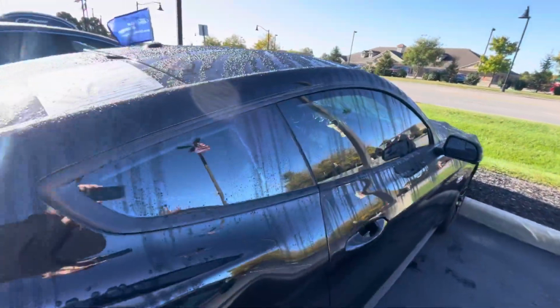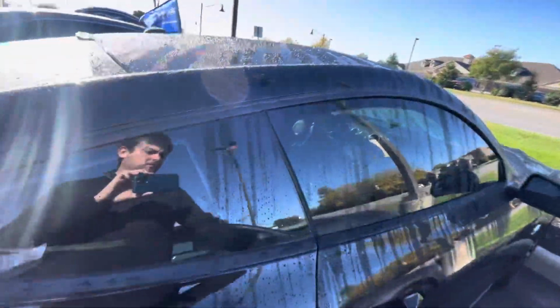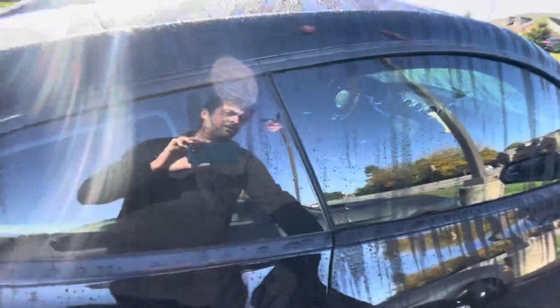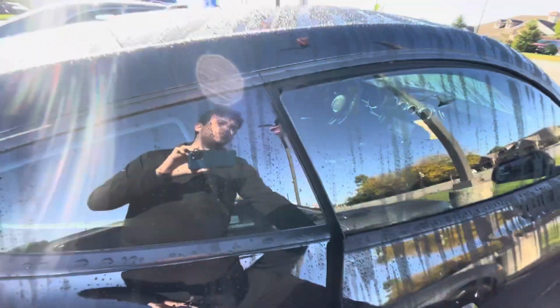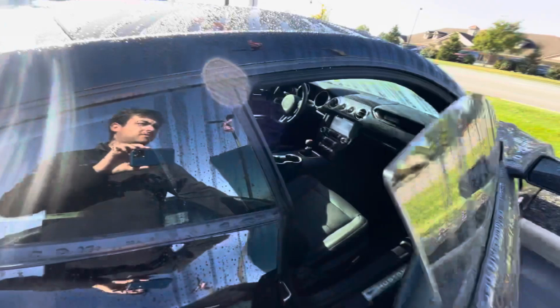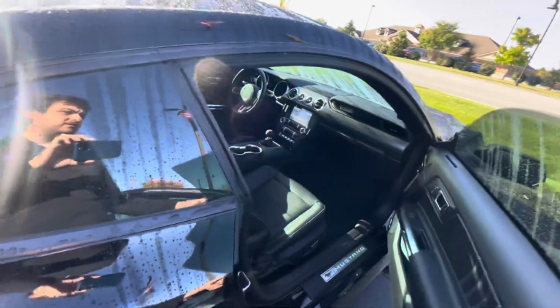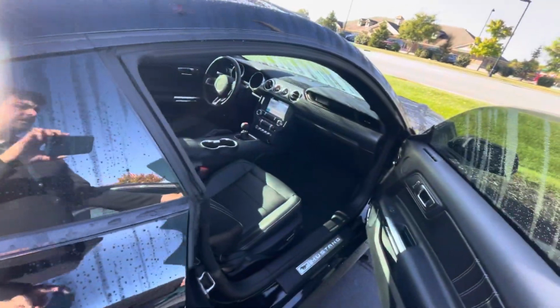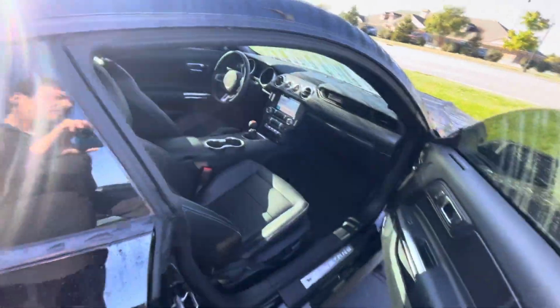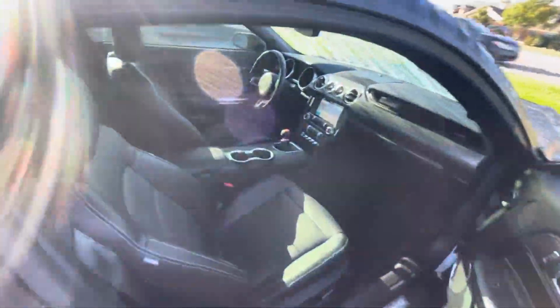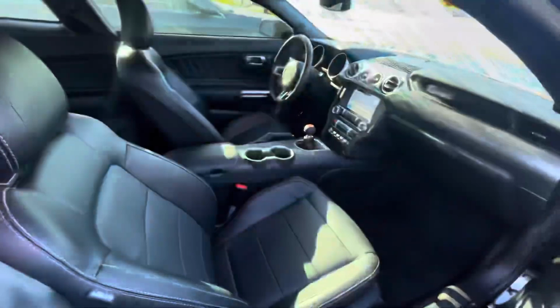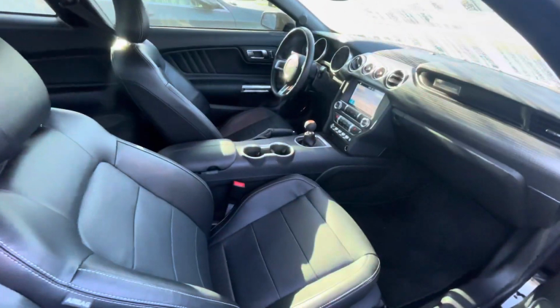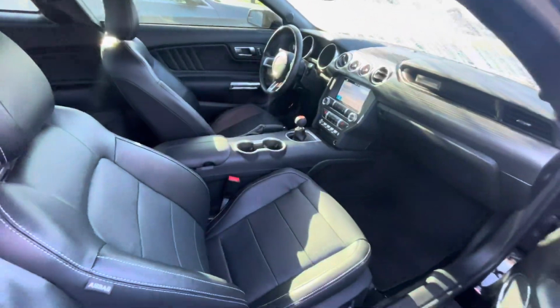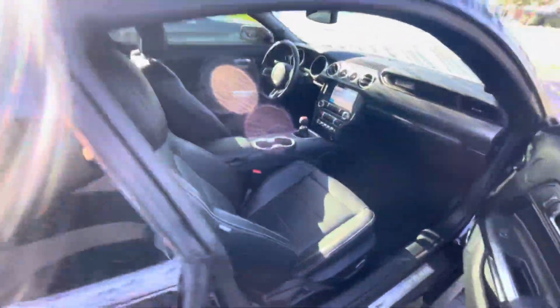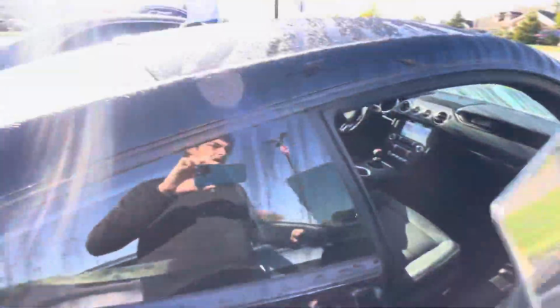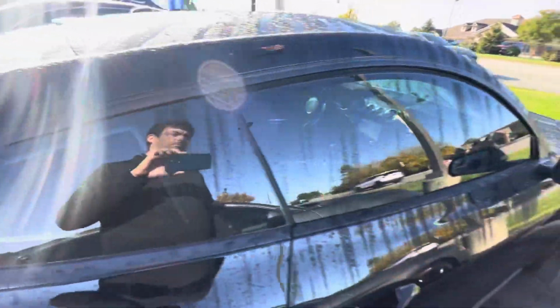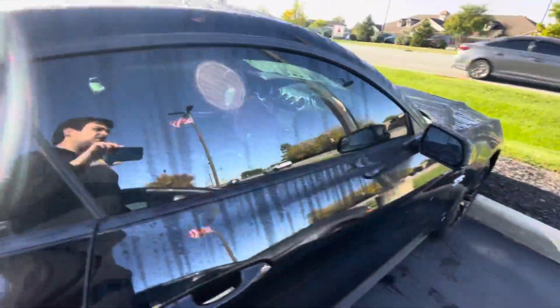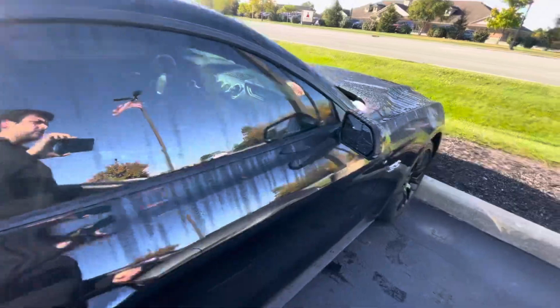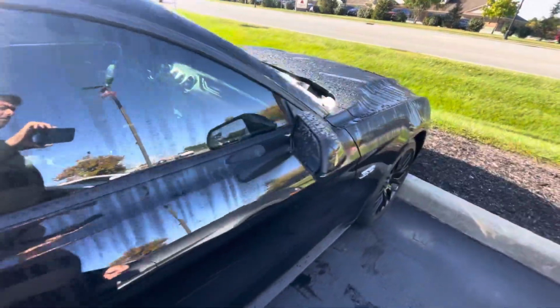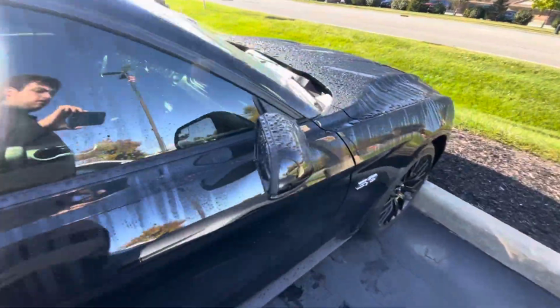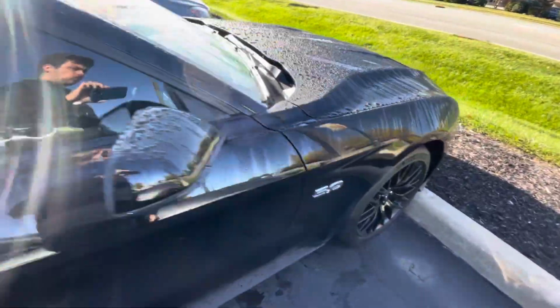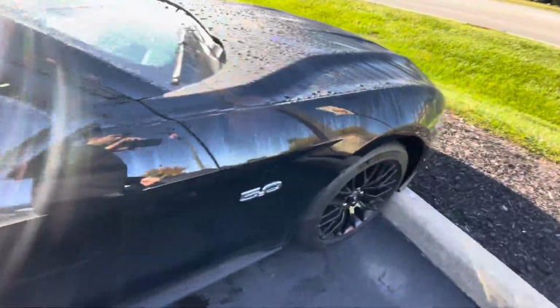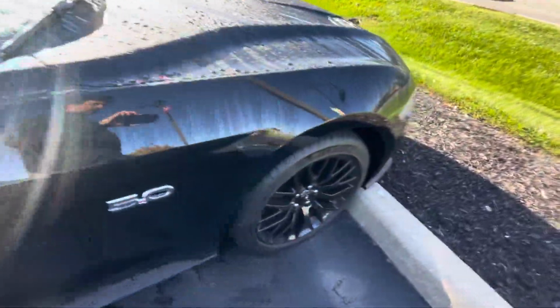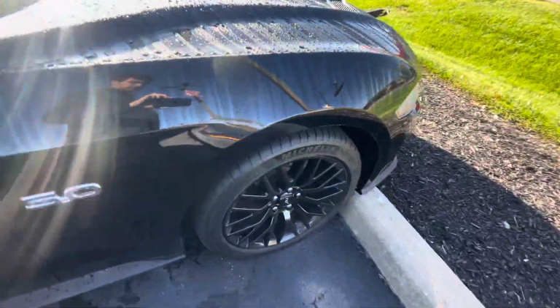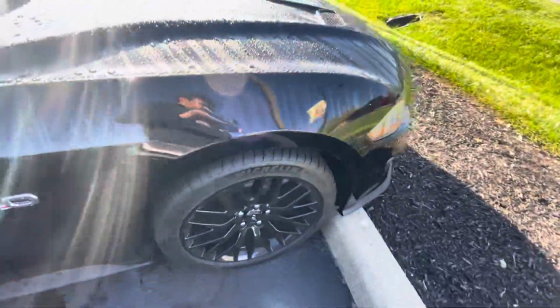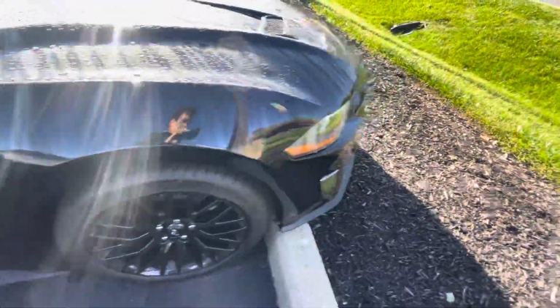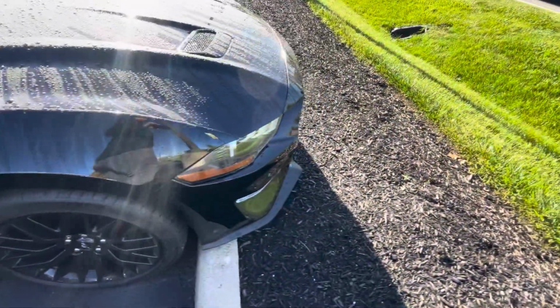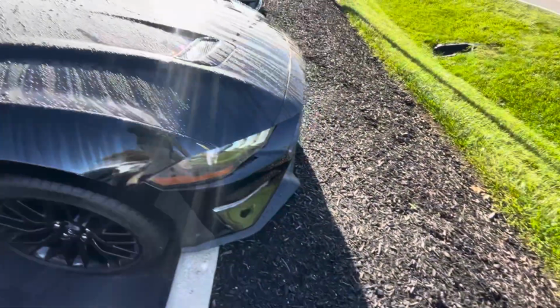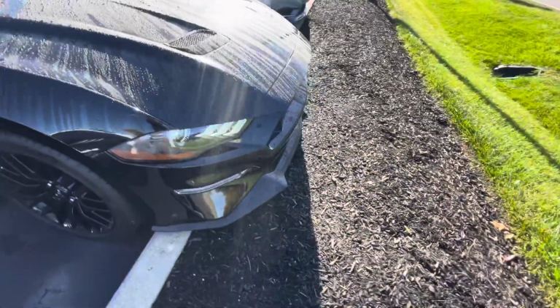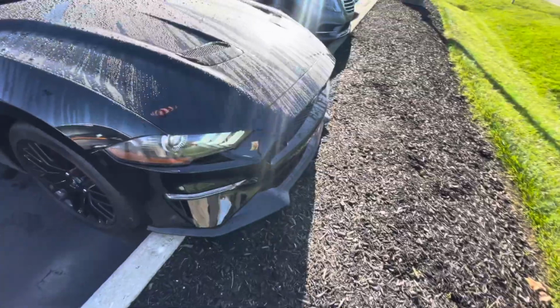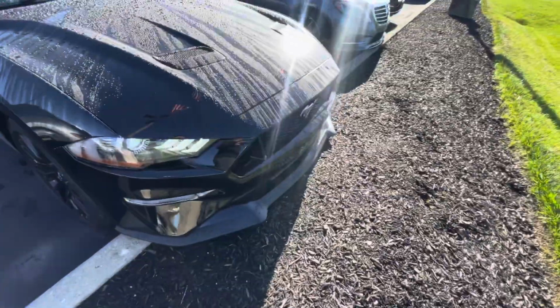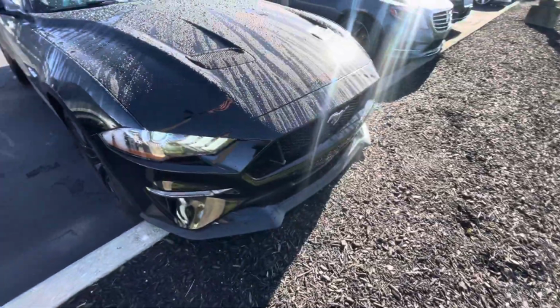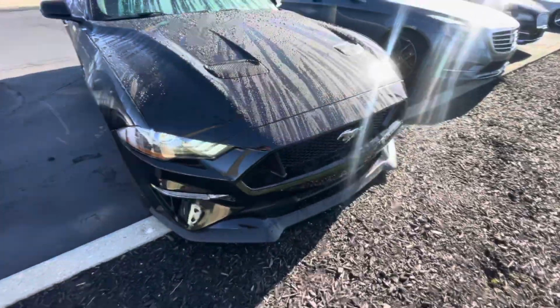Absolutely gorgeous car and it is blue certified. So you get three months, 4,000 miles of comprehensive coverage from Ford. You can see your LED front lighting there.